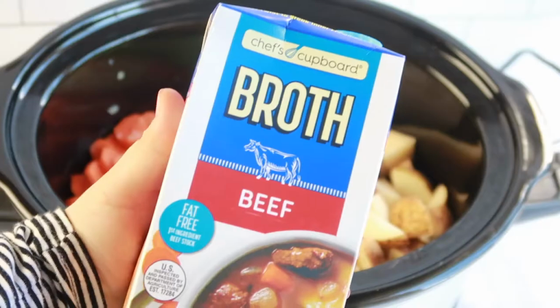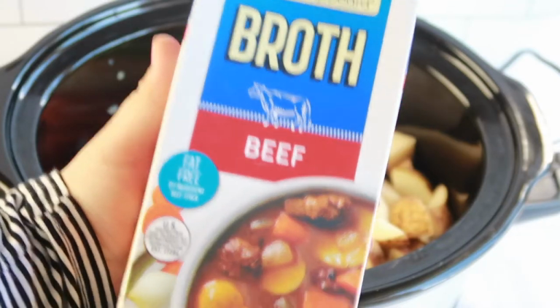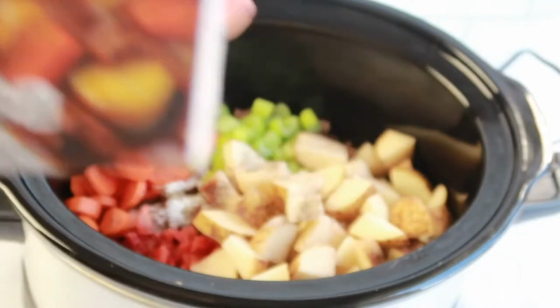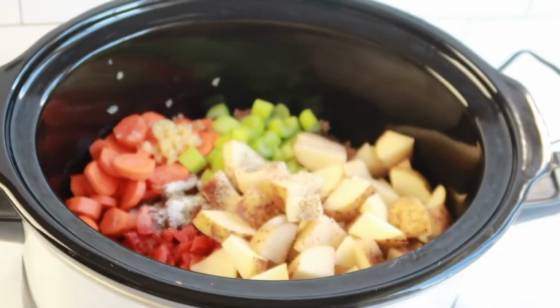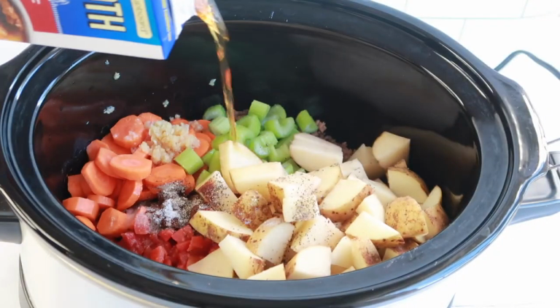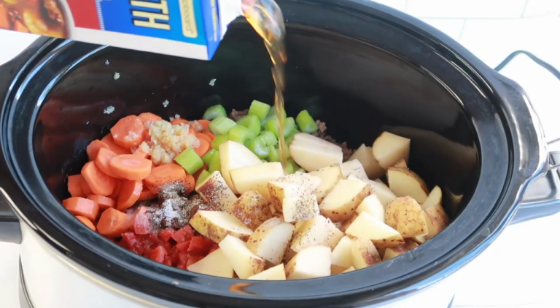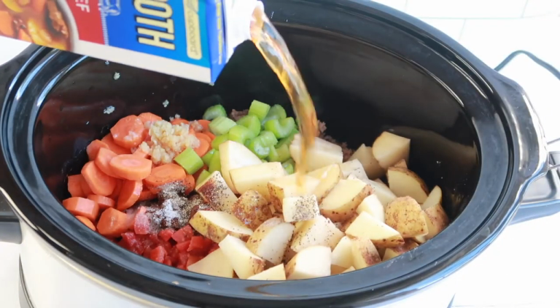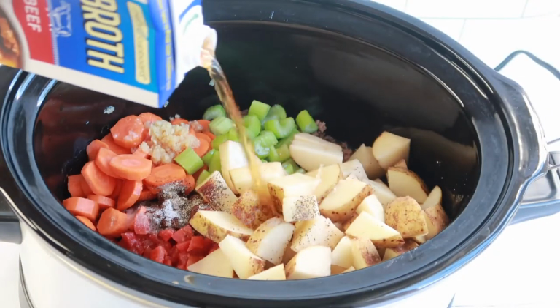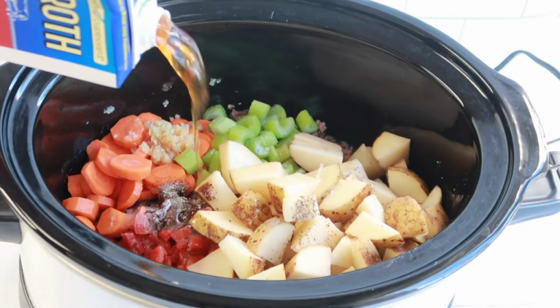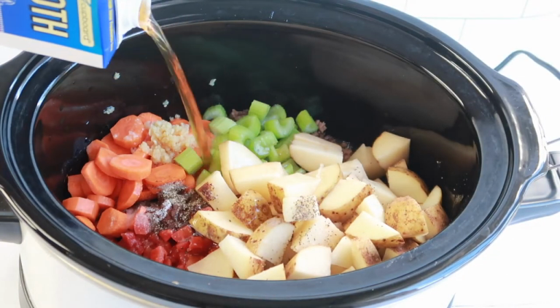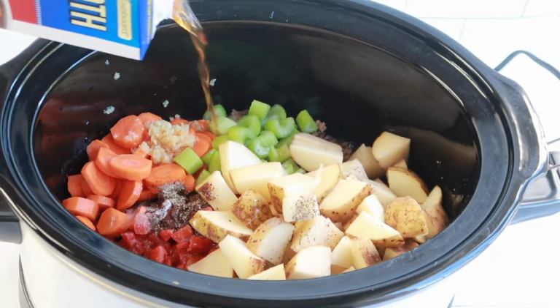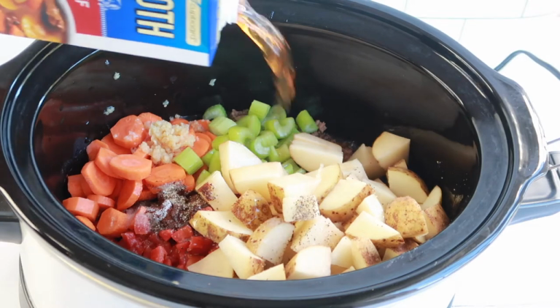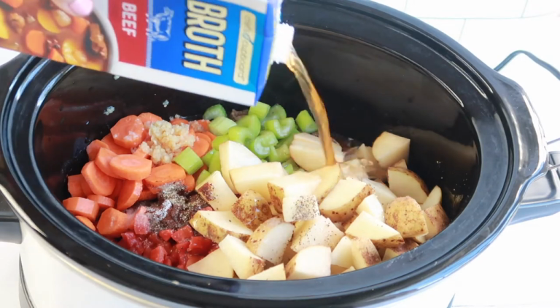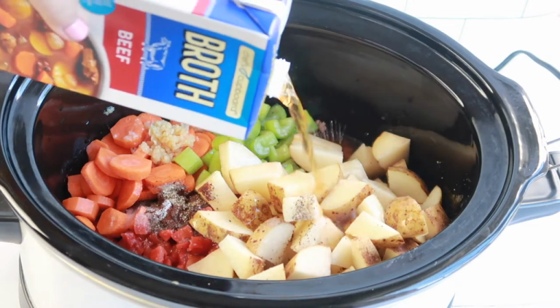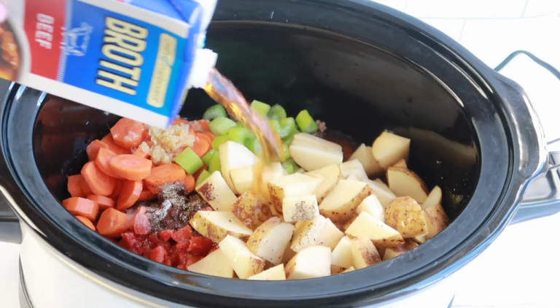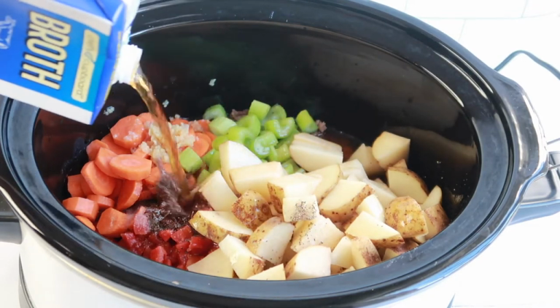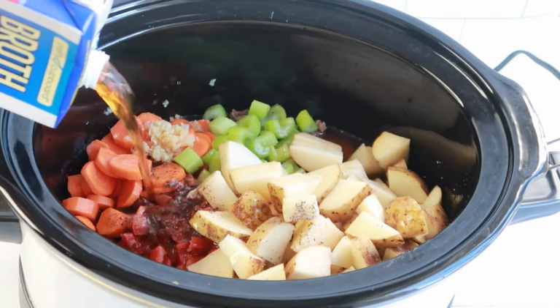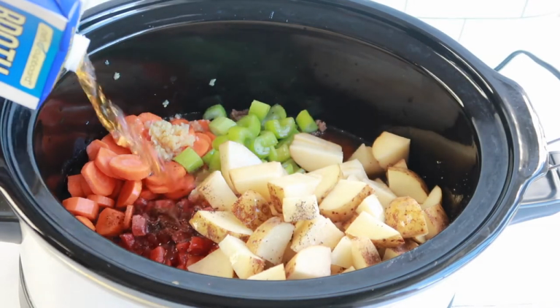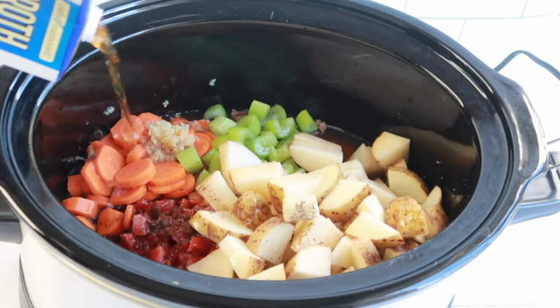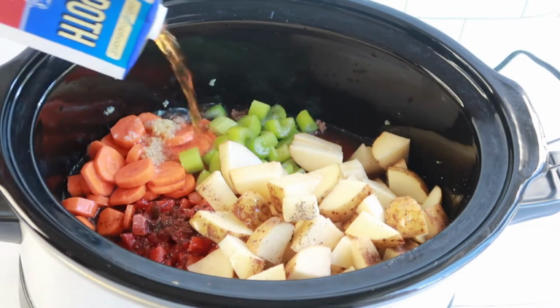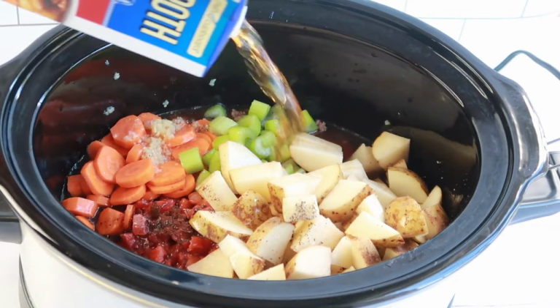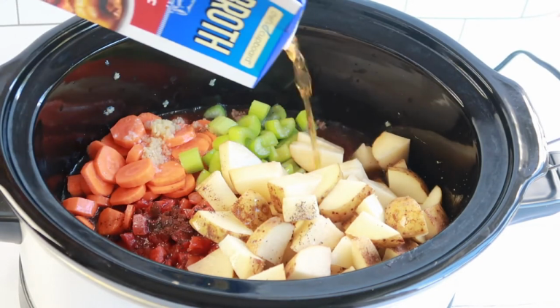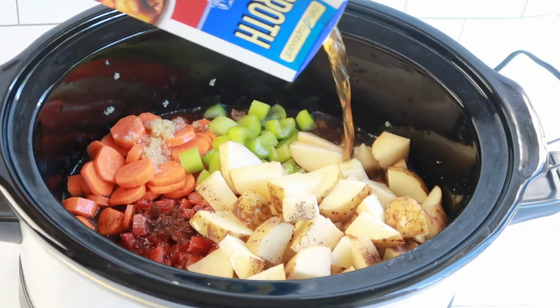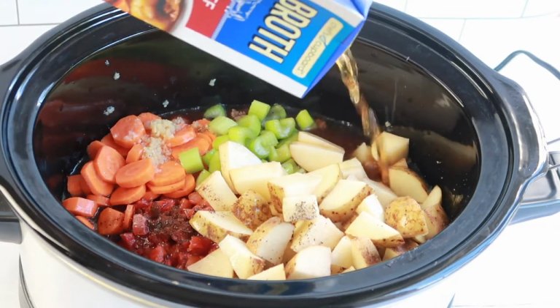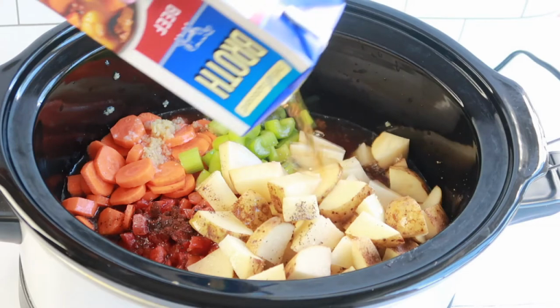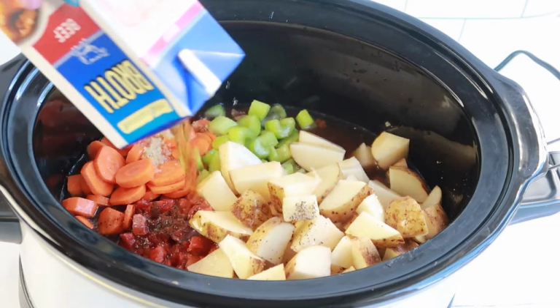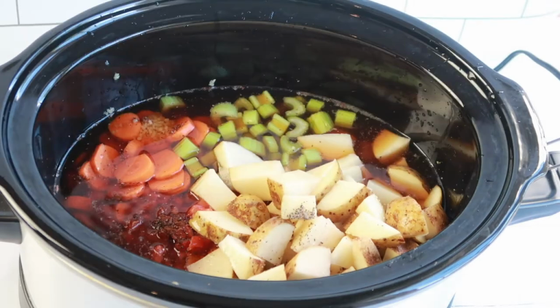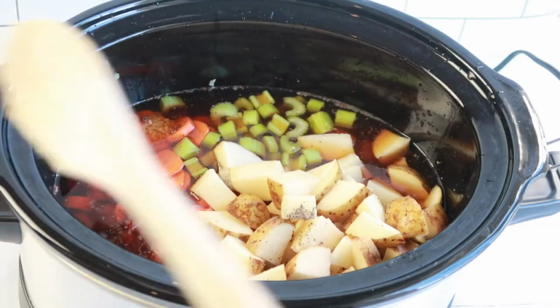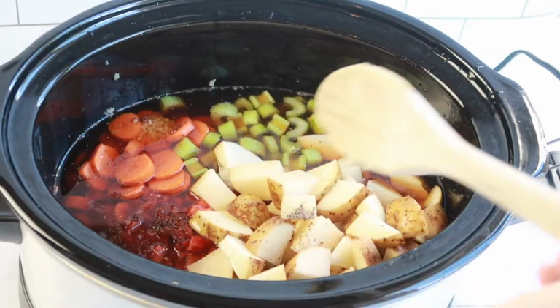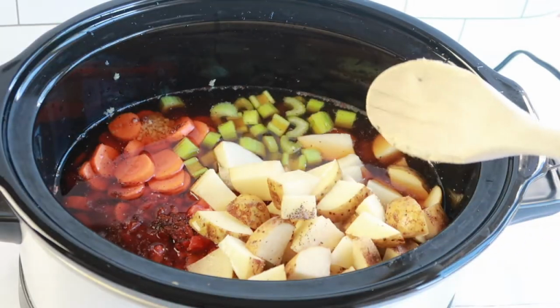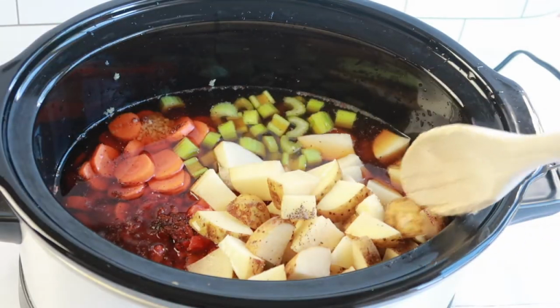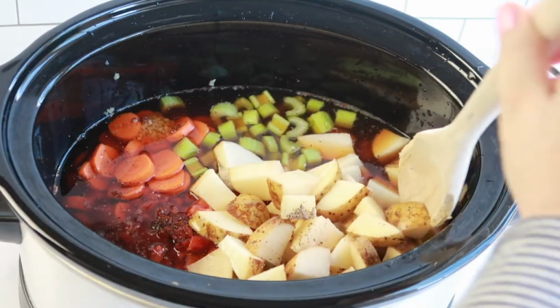Next, add in four cups of beef broth. Then place on your lid and allow it to cook on high for about four hours.